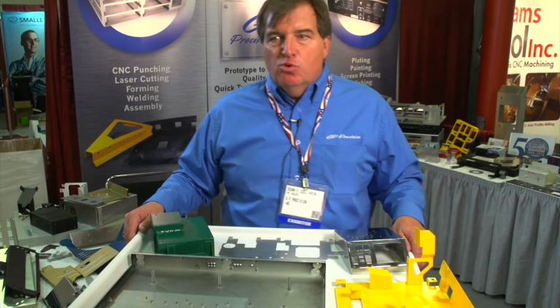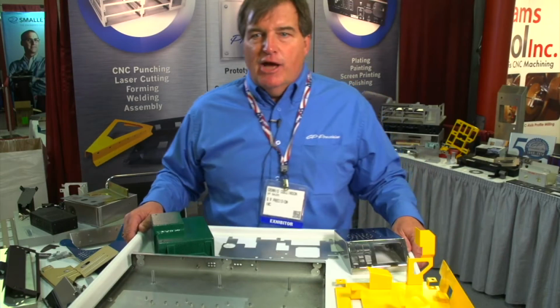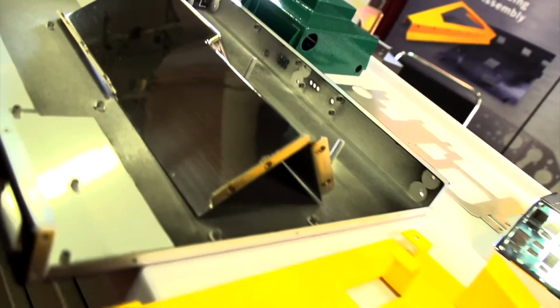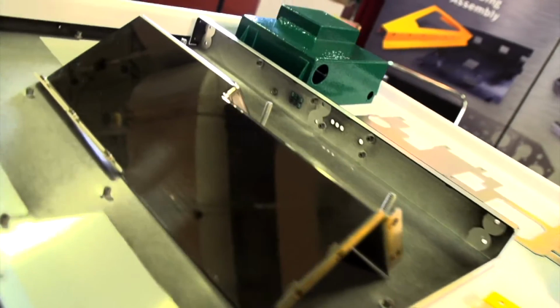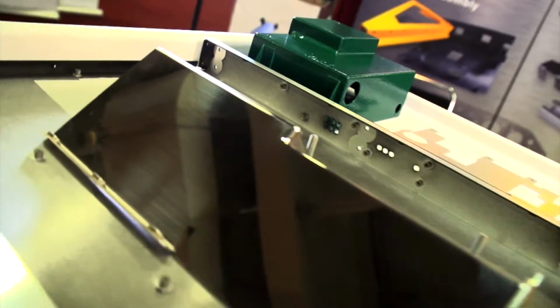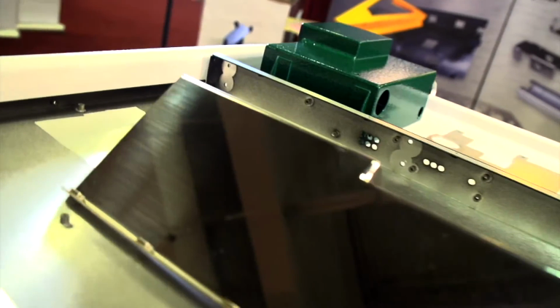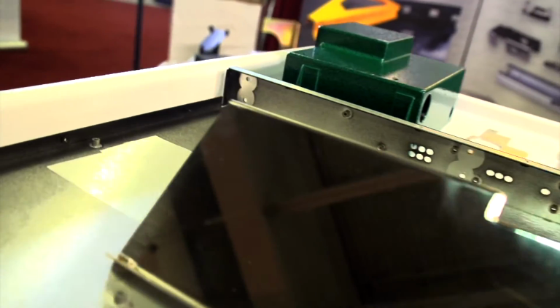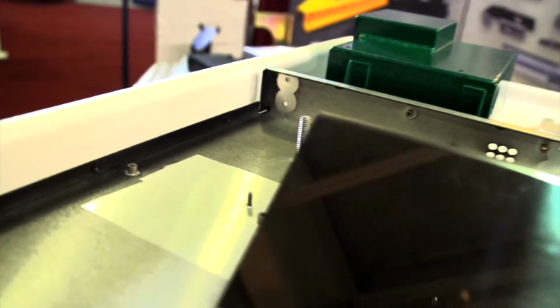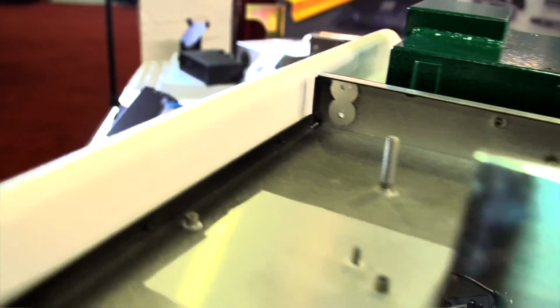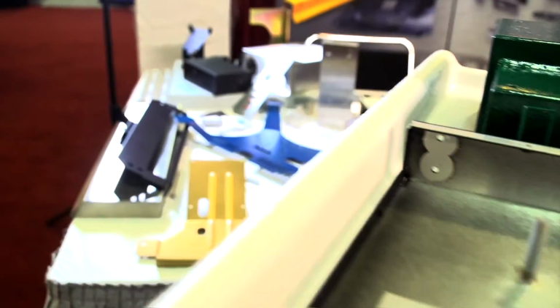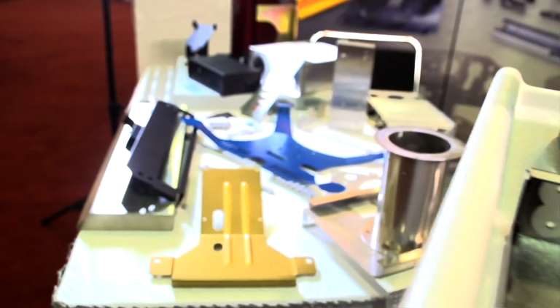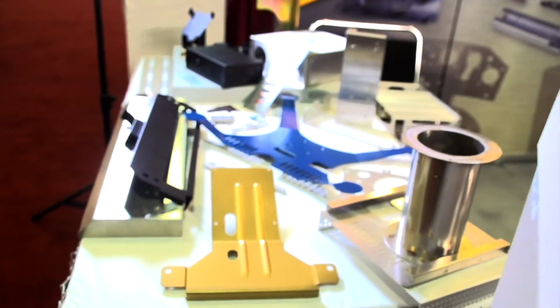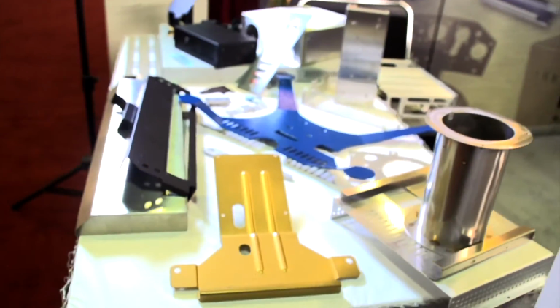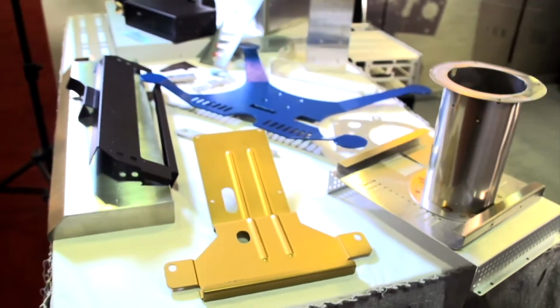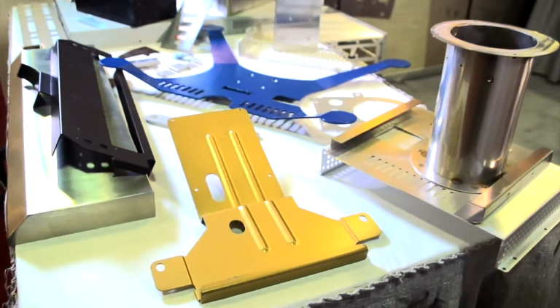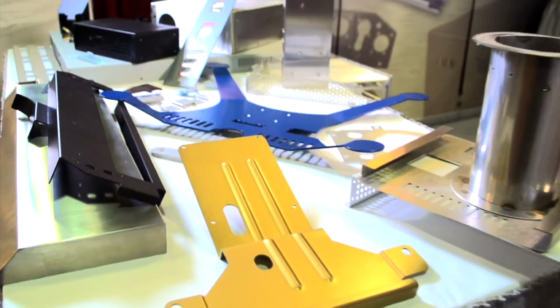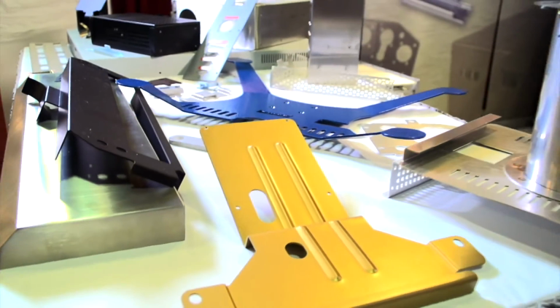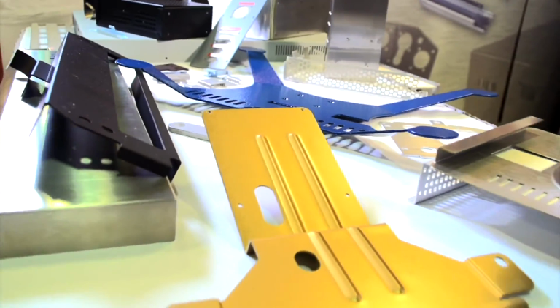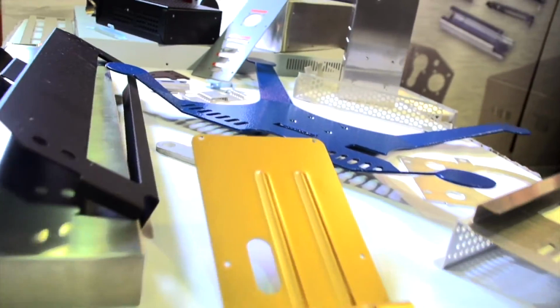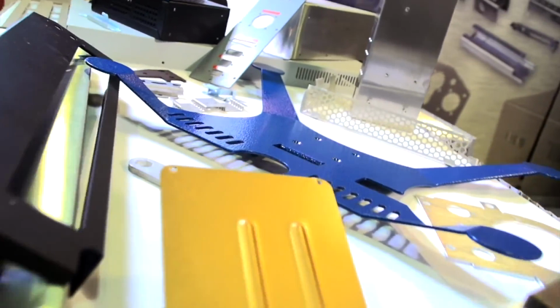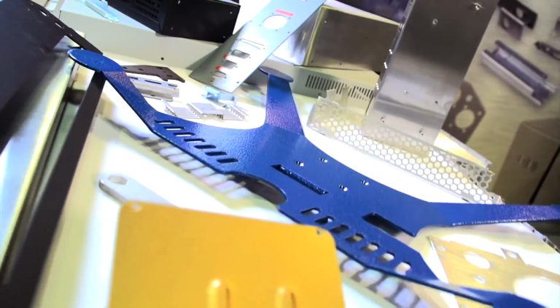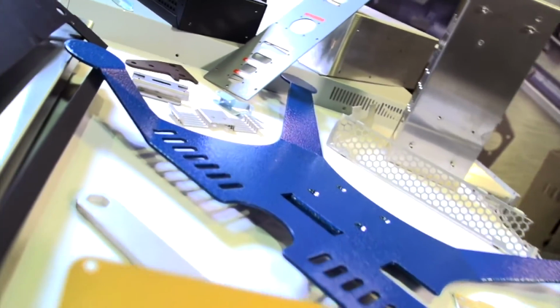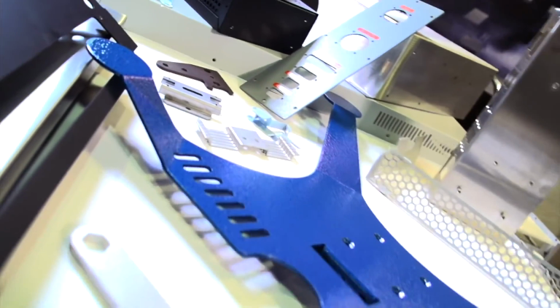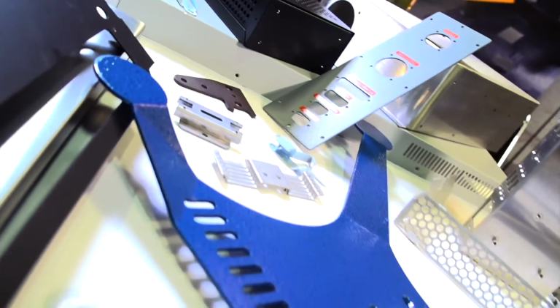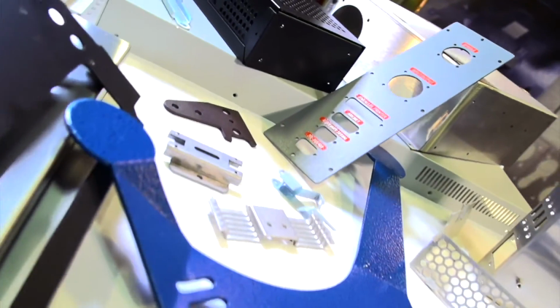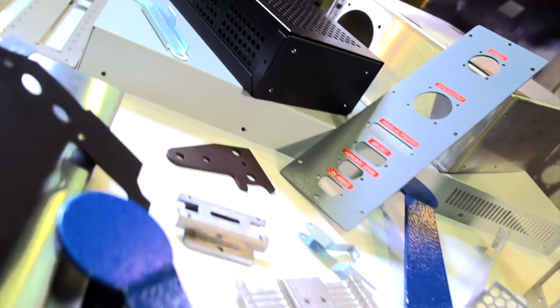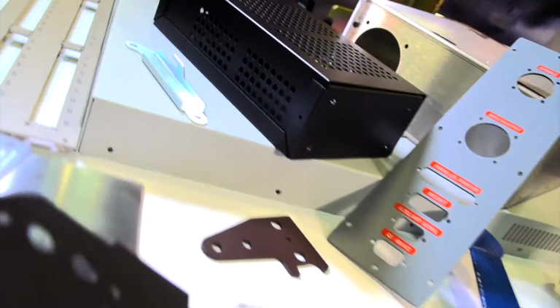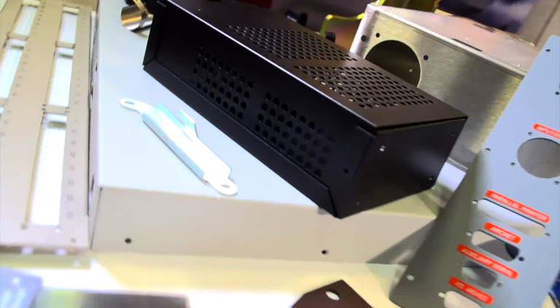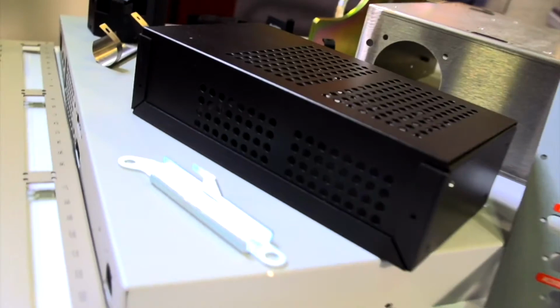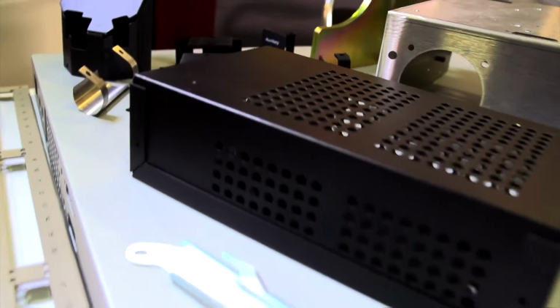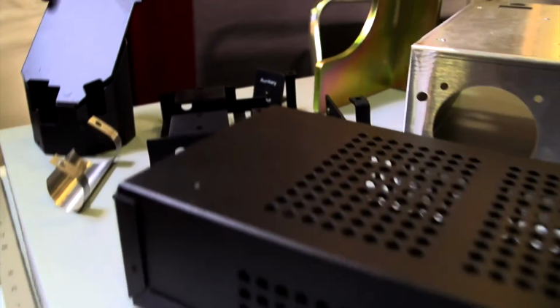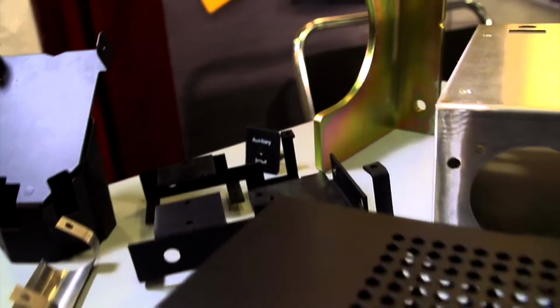We're a job shop and we have punch presses and lasers. We're single source responsibility, which is one of our advantages. We partner with our vendors — they know our demands and they never miss a date.